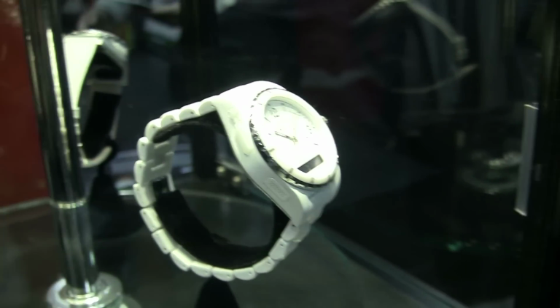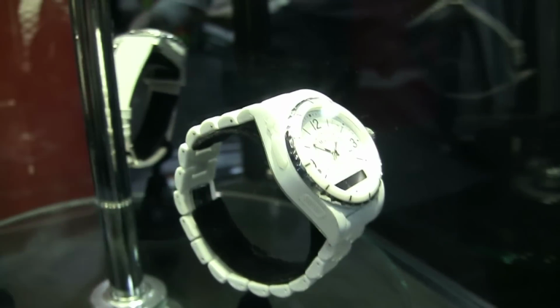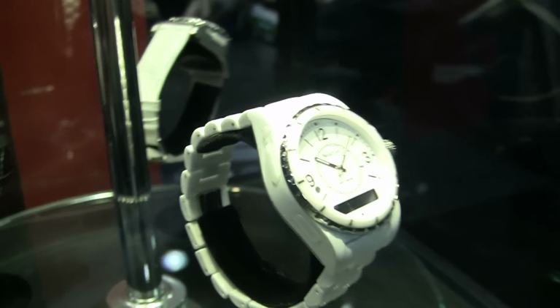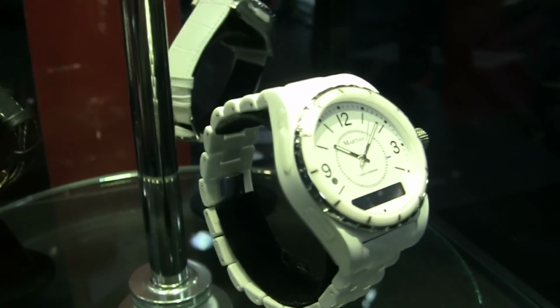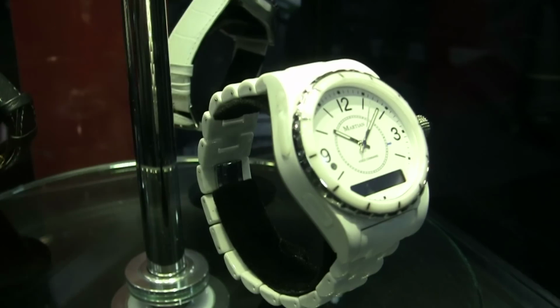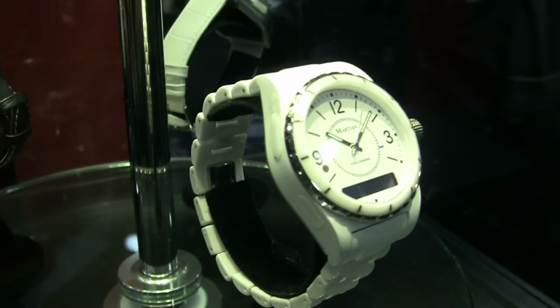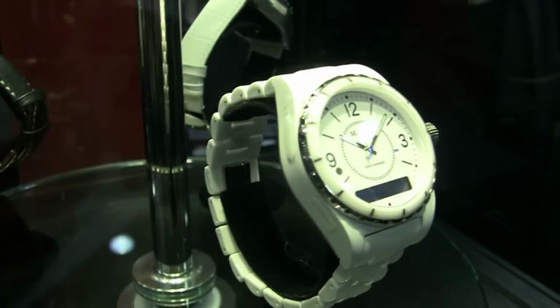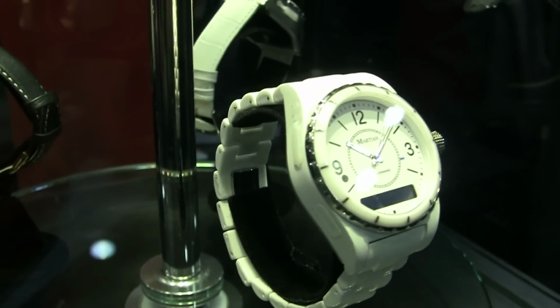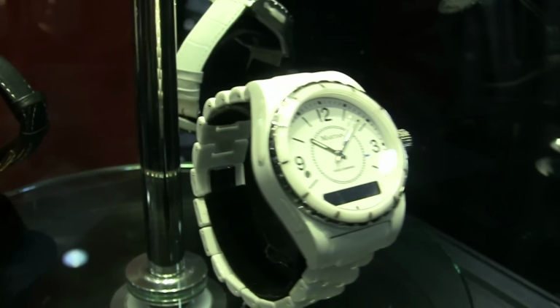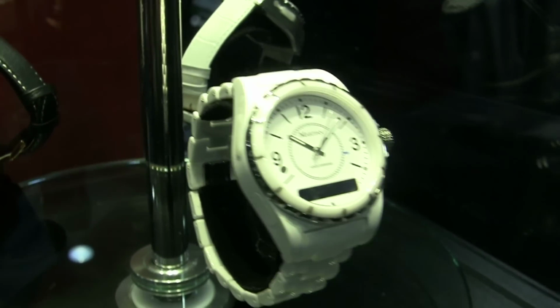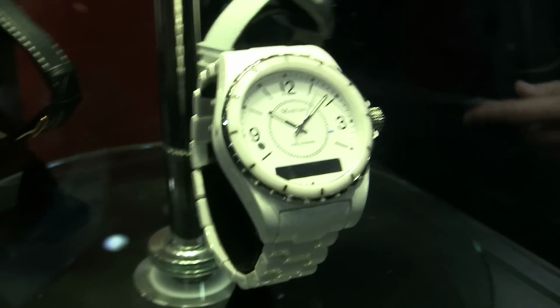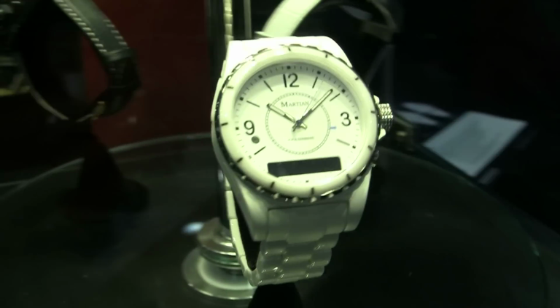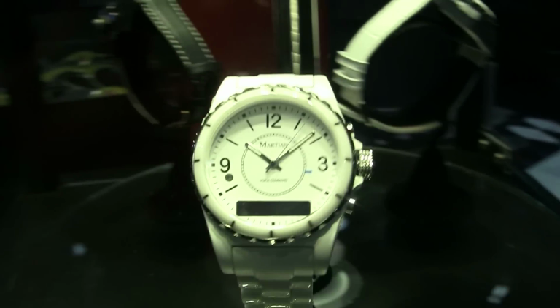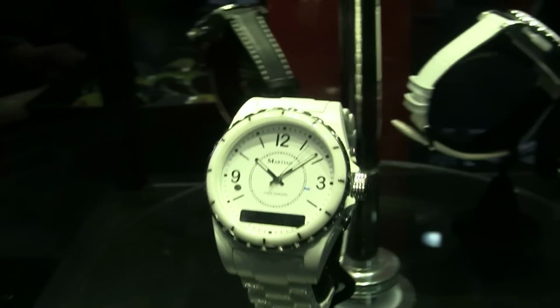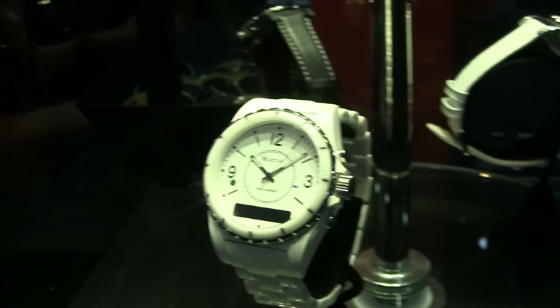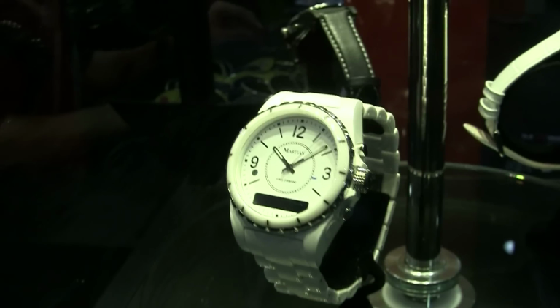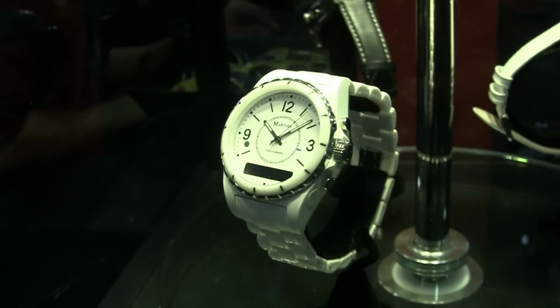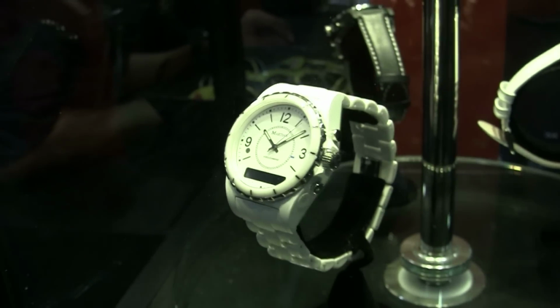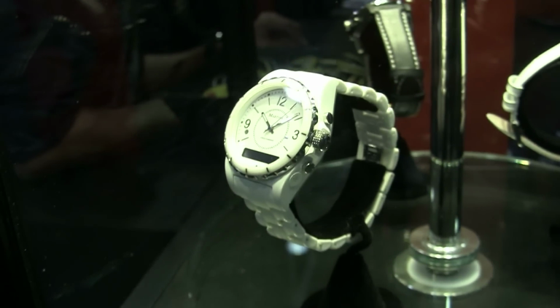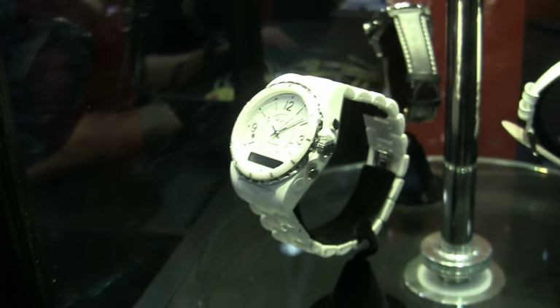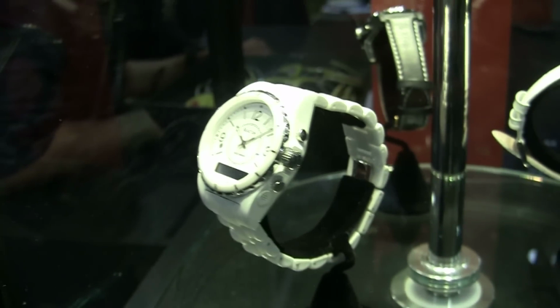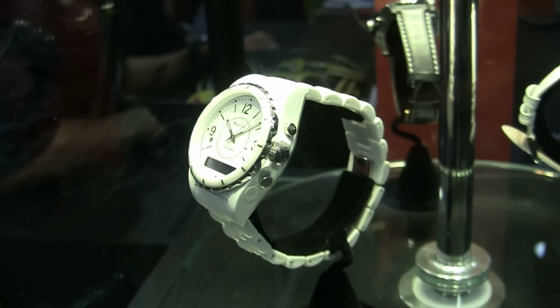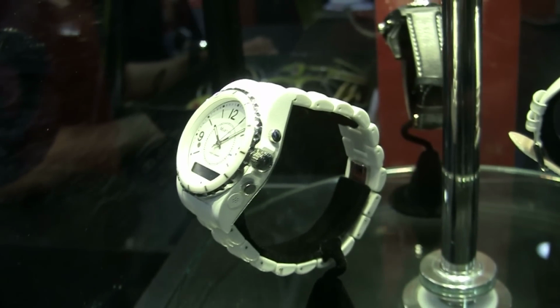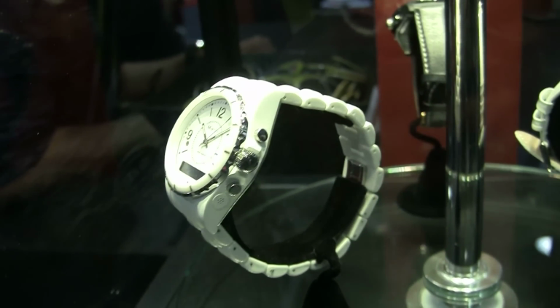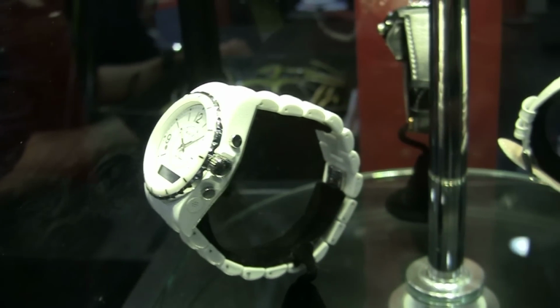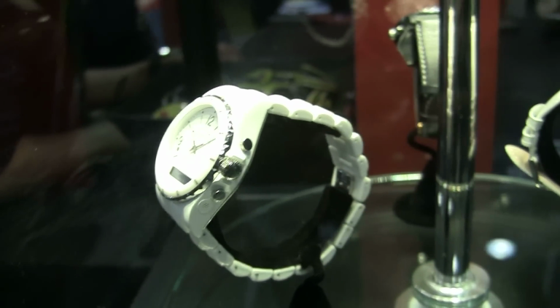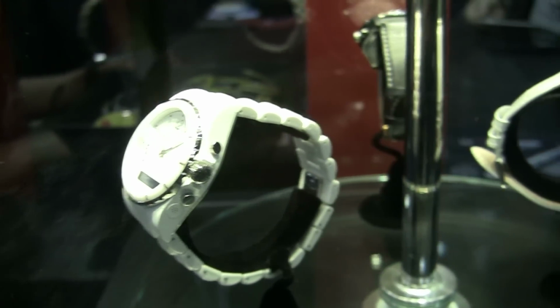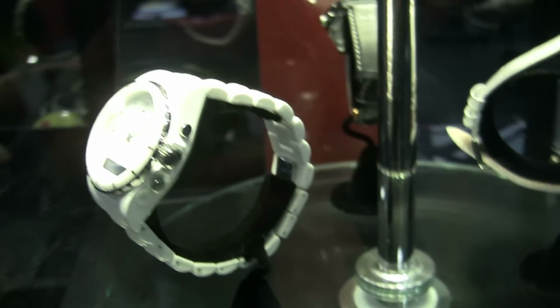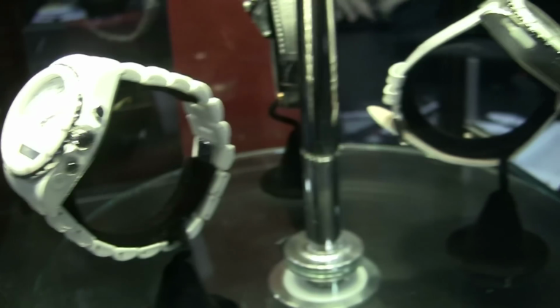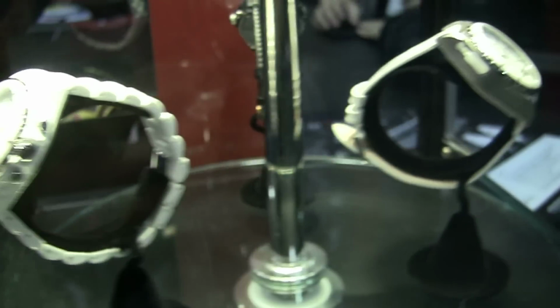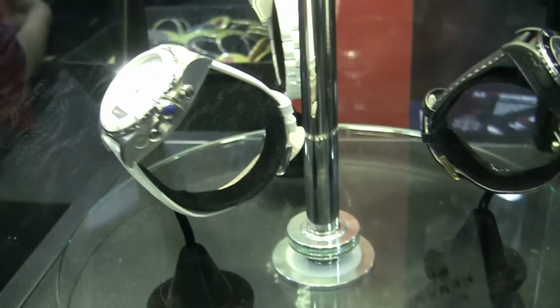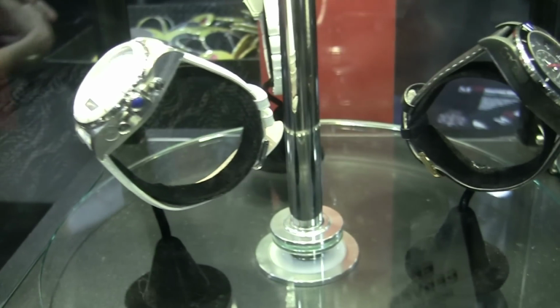You can charge it in that little white rubber thing you can see right there. There's a micro USB port where you can charge your device, and it's supposed to last about three days.